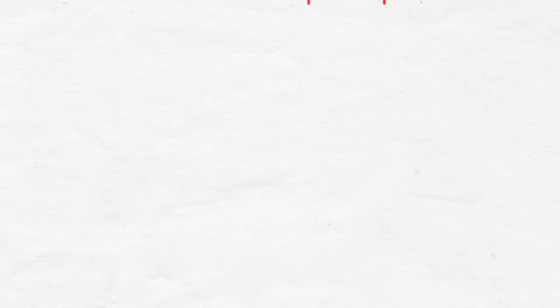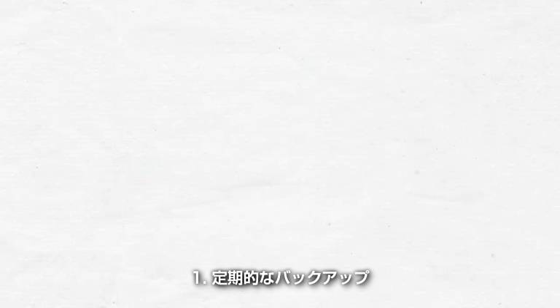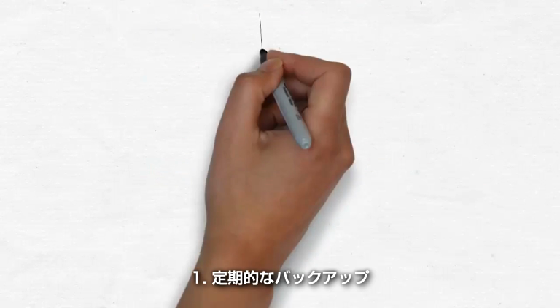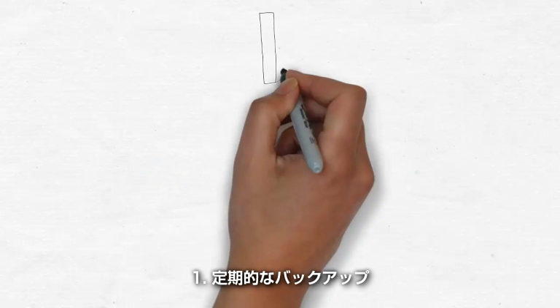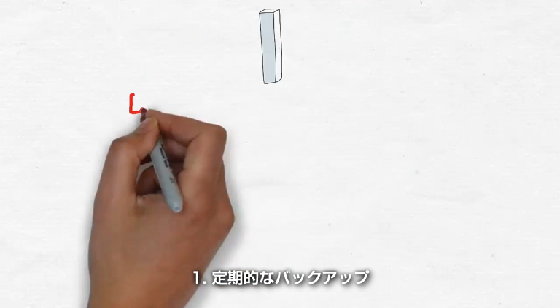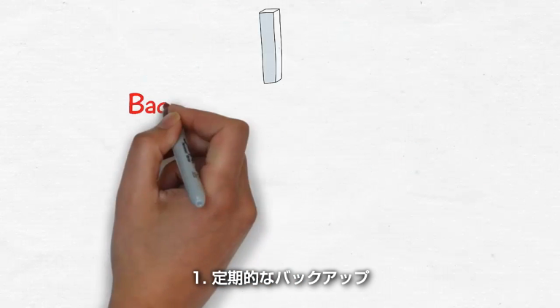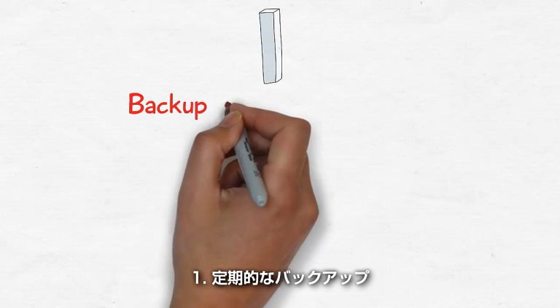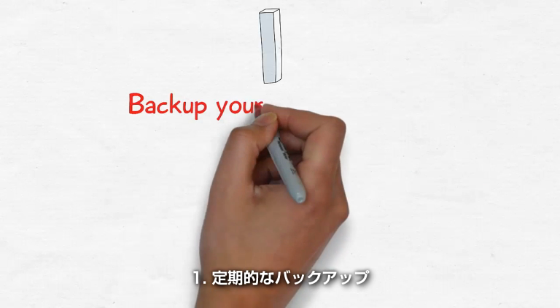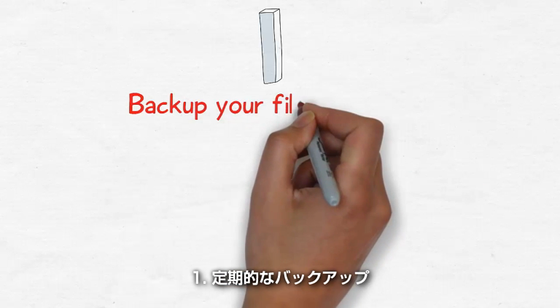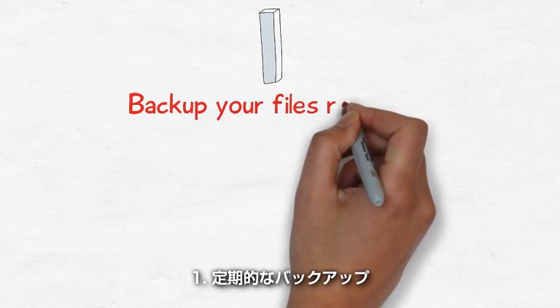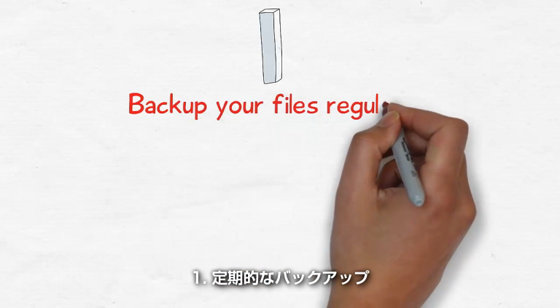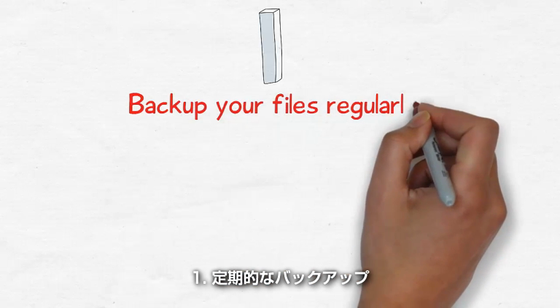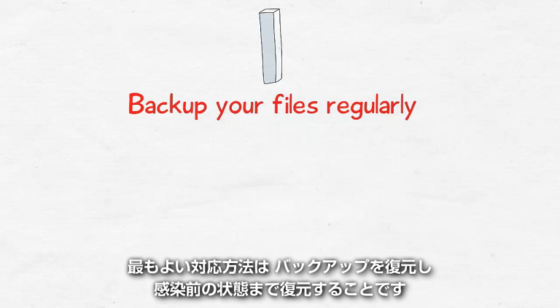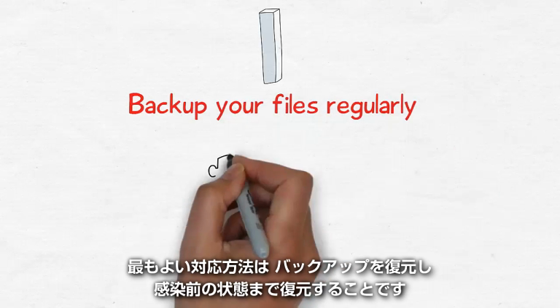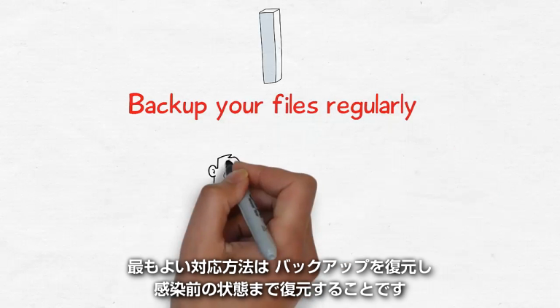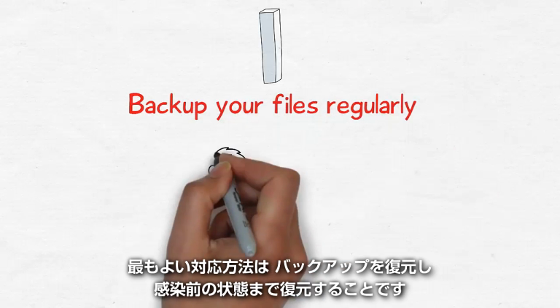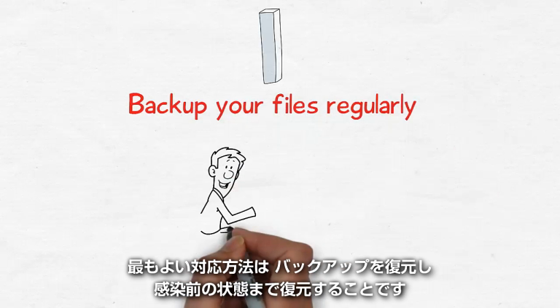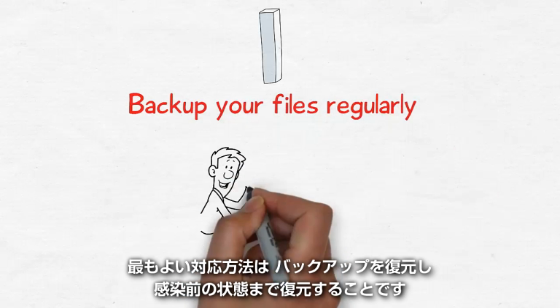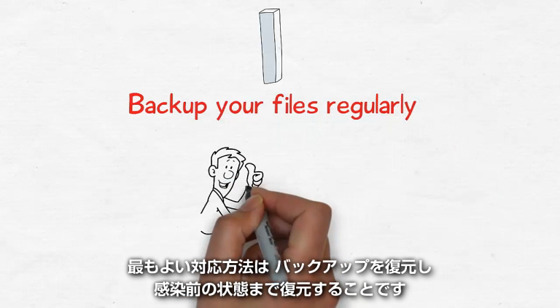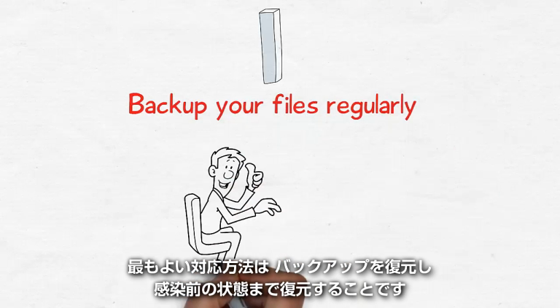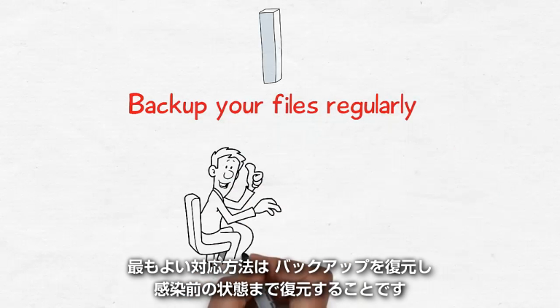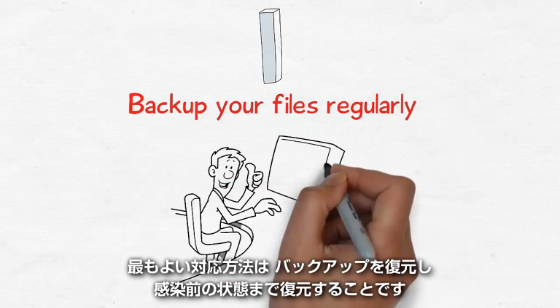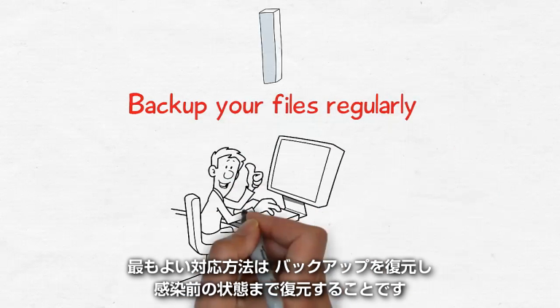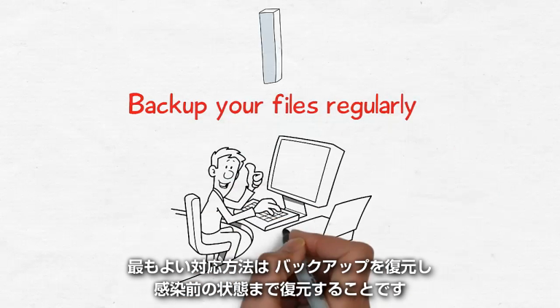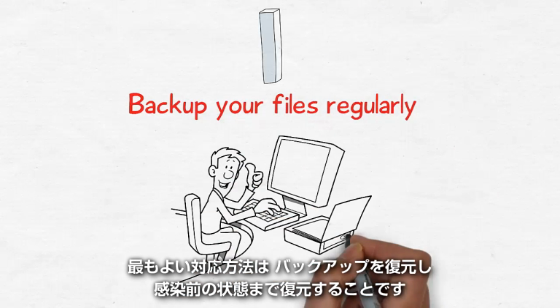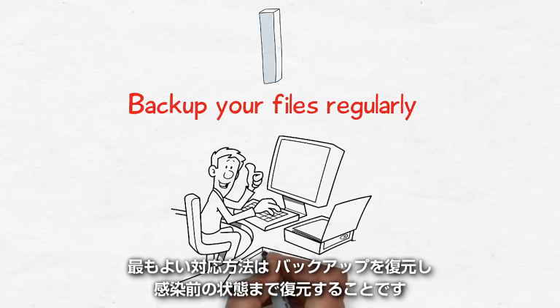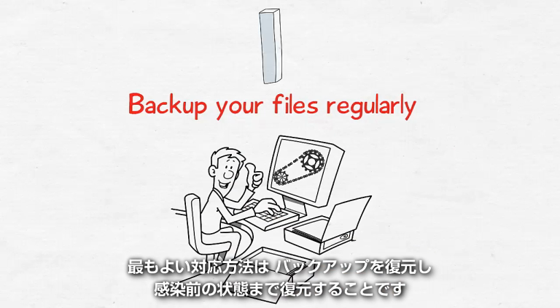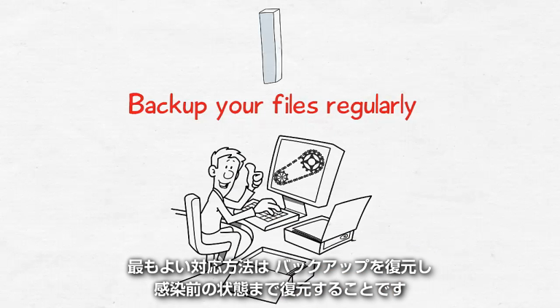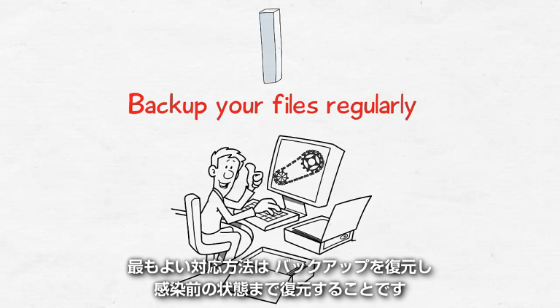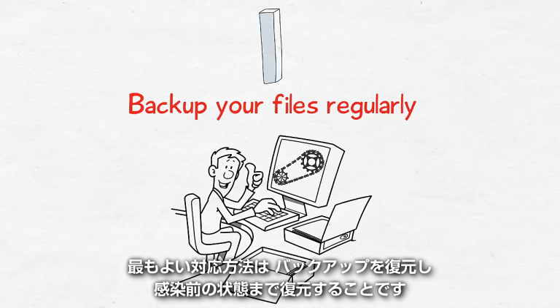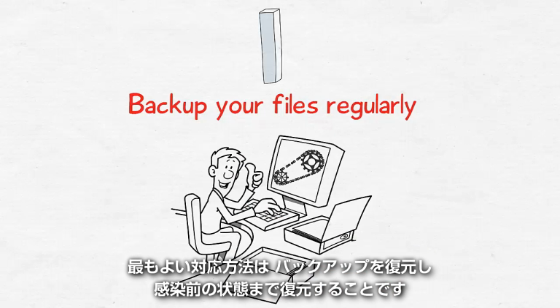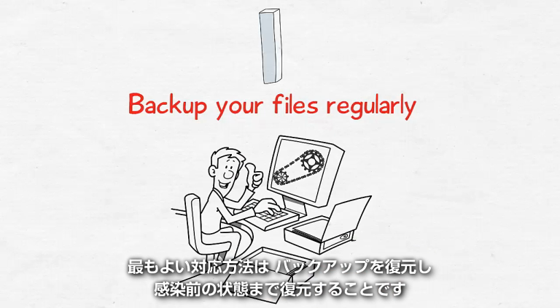1. Backup your files regularly. The best way to respond is by restoring a backup of your data up to the minute before the ransomware infection.